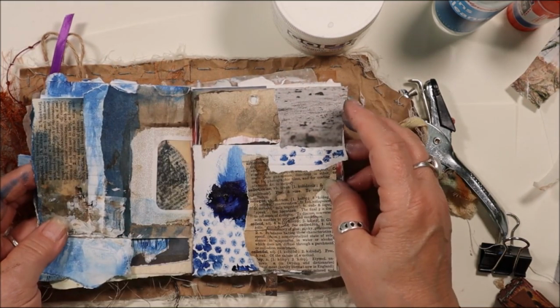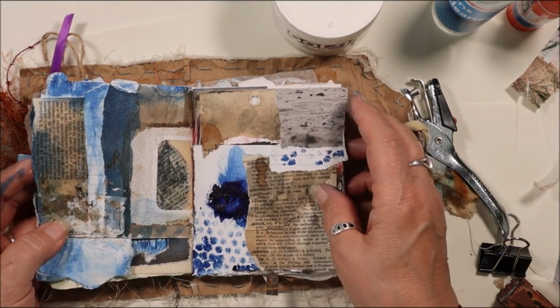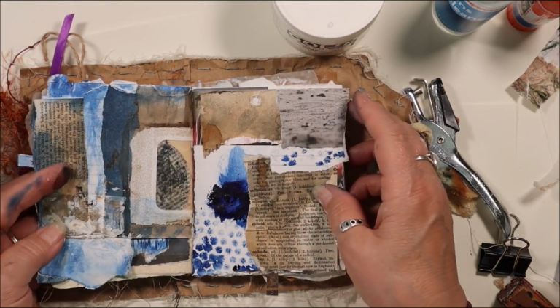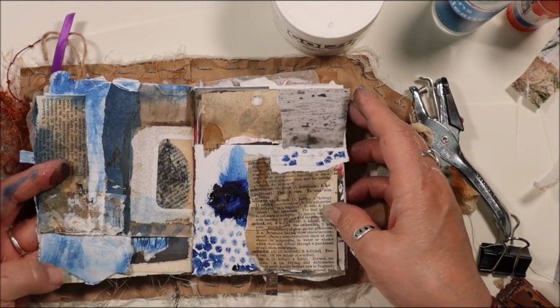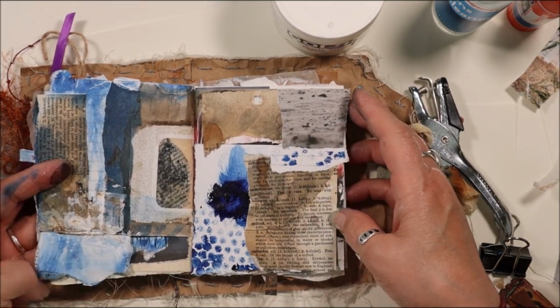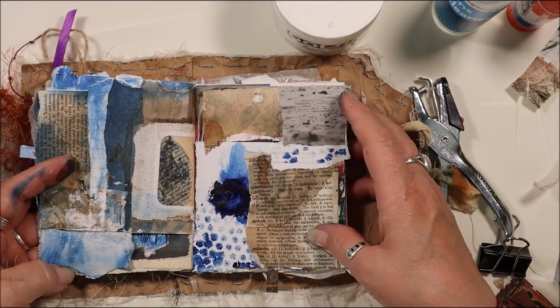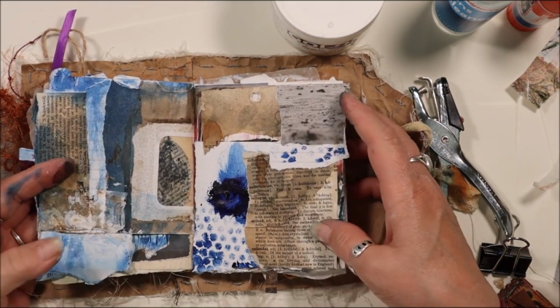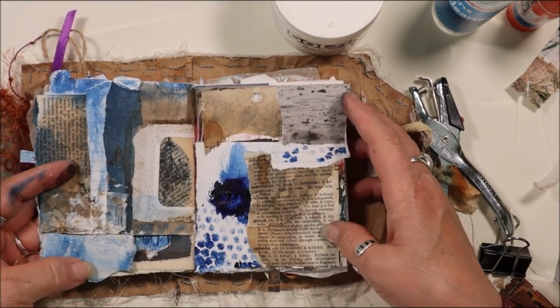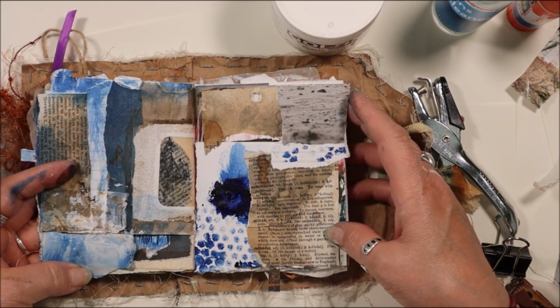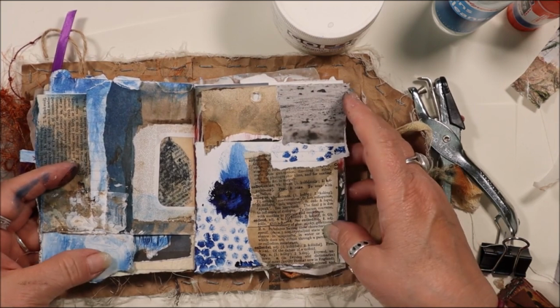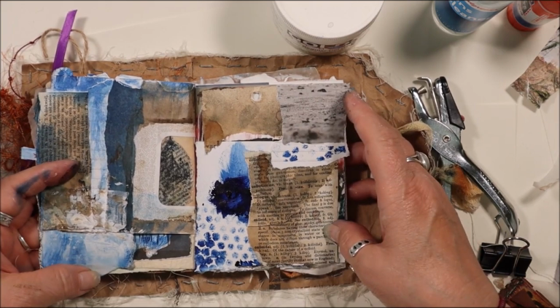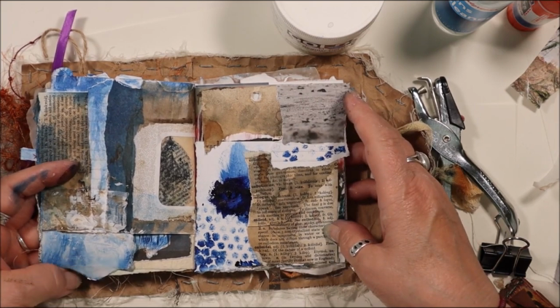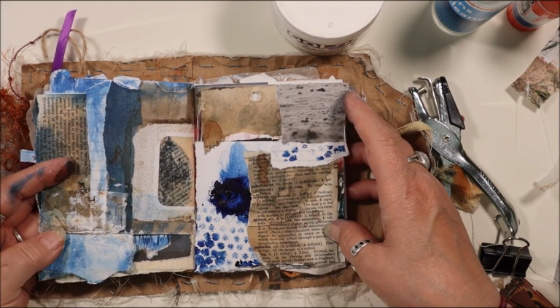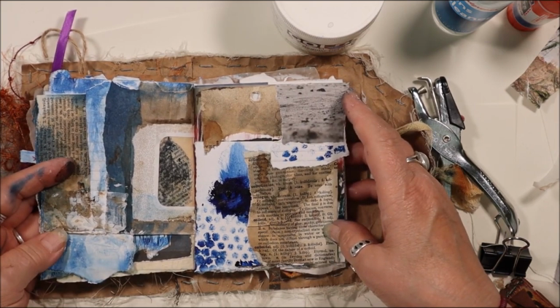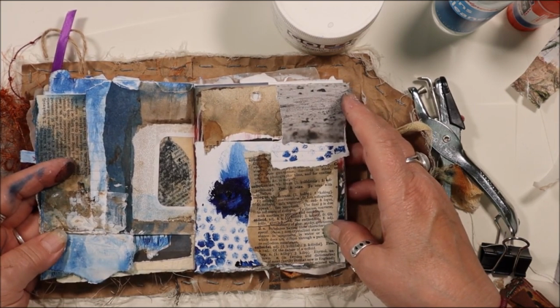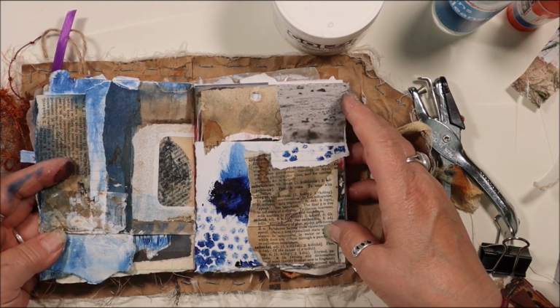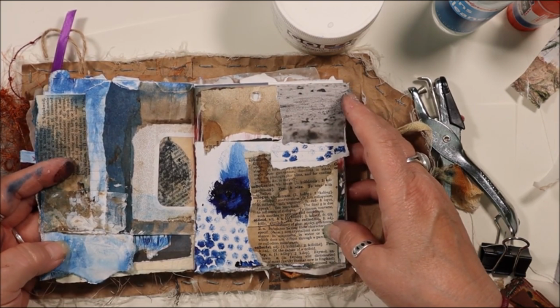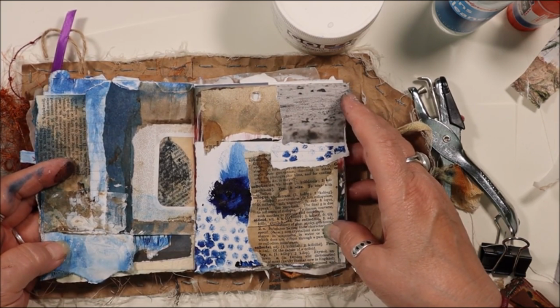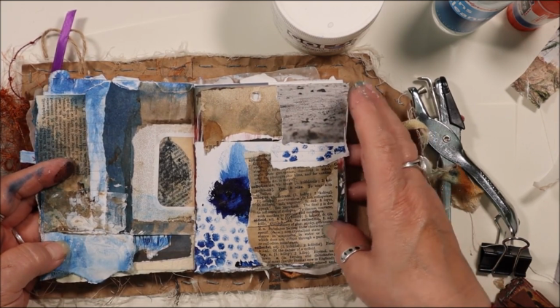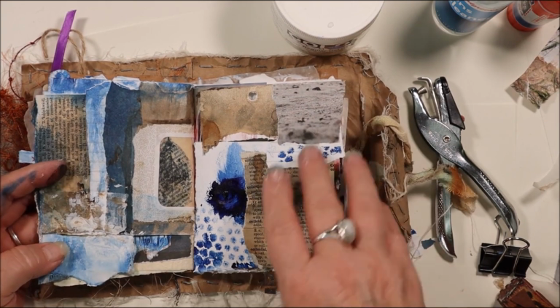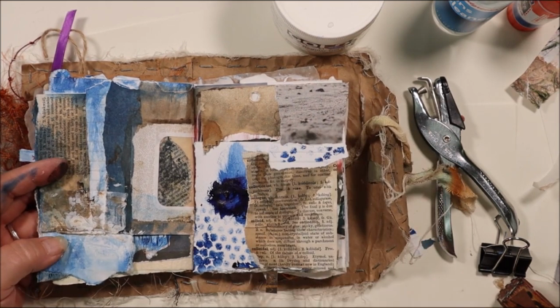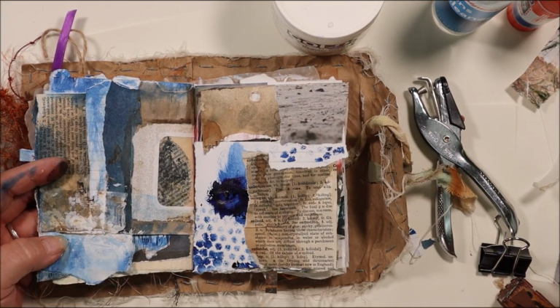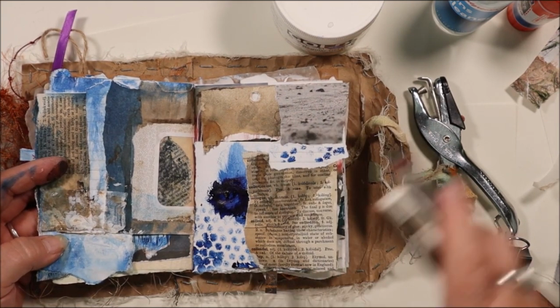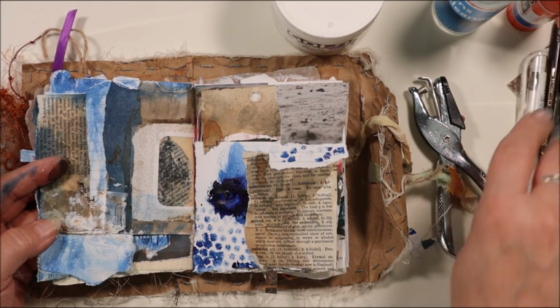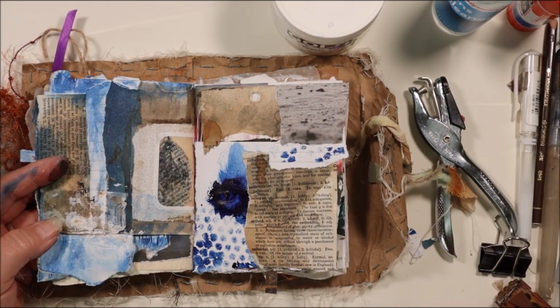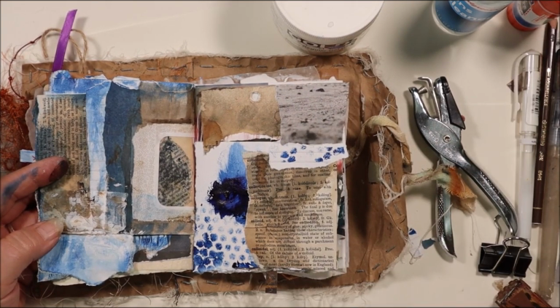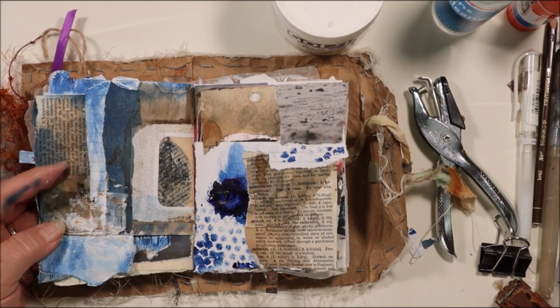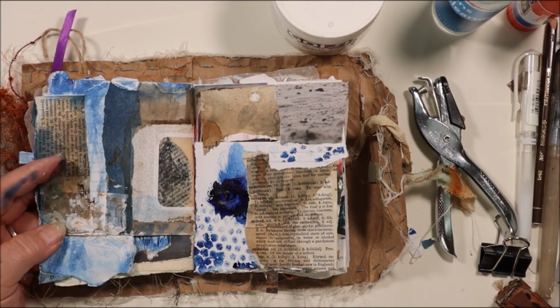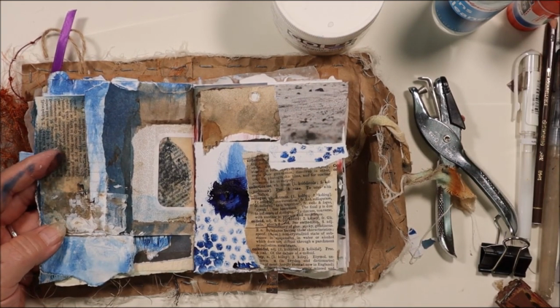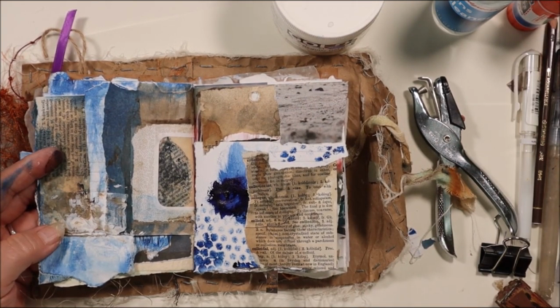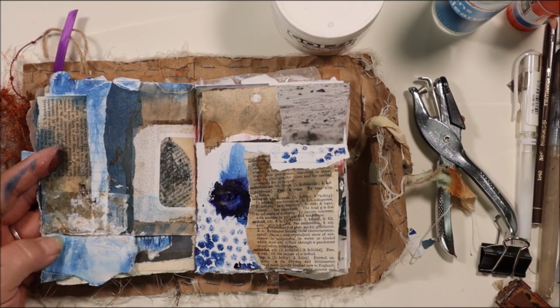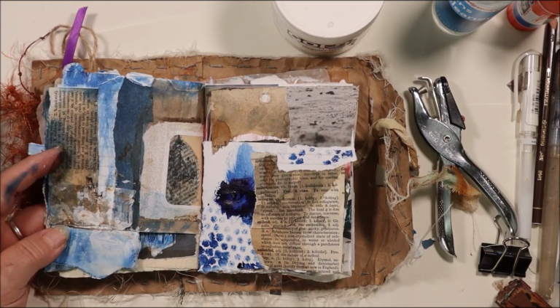It feels really good today to just sit down and do this. We've got a storm coming in possibly, so my time is up right now. Off to think about the dinner shift and what needs to go with that, and then maybe come back up later.